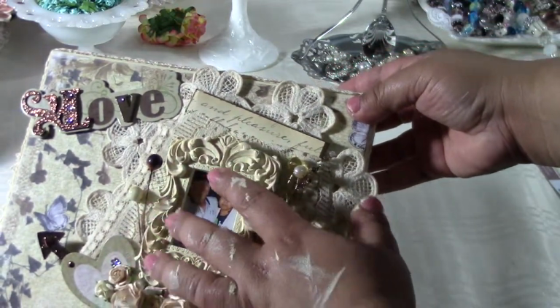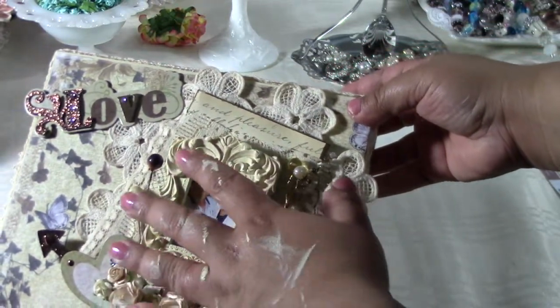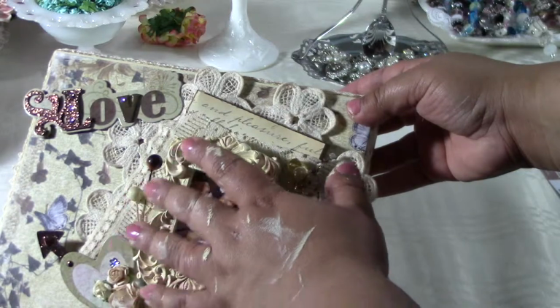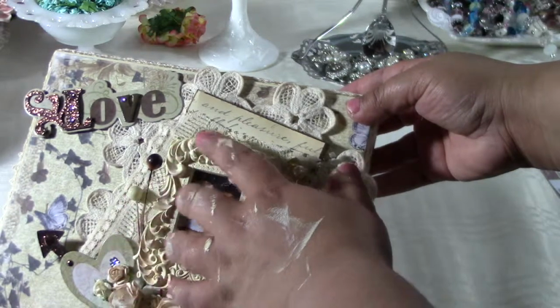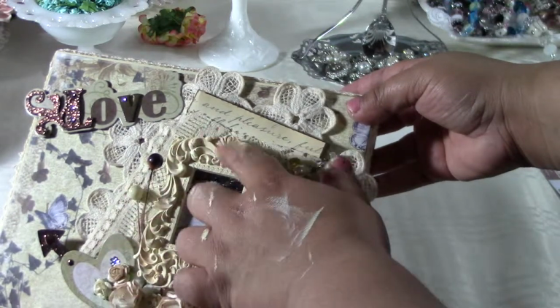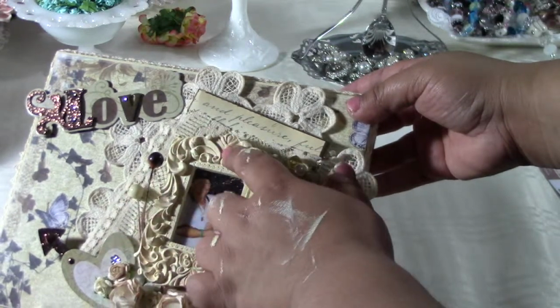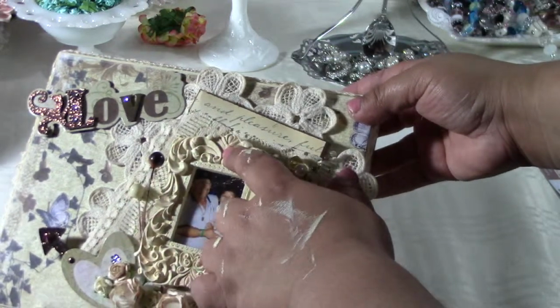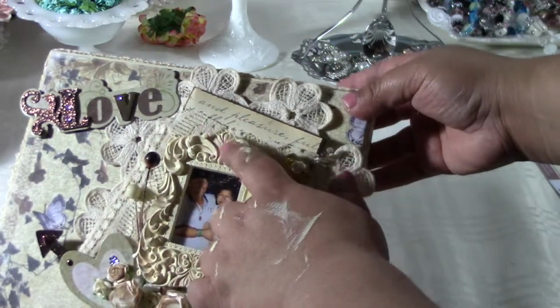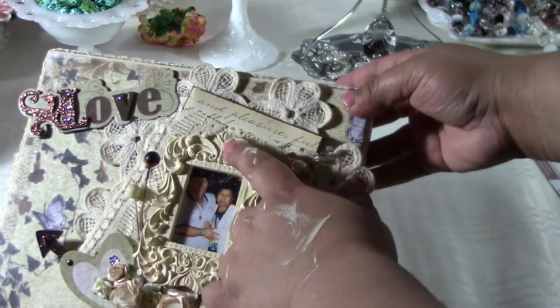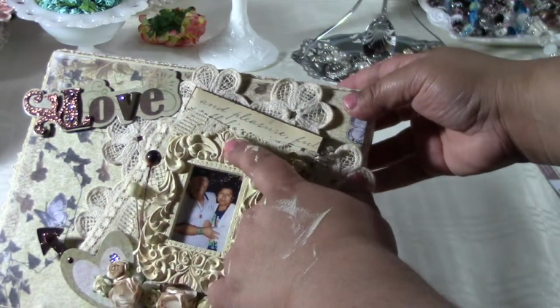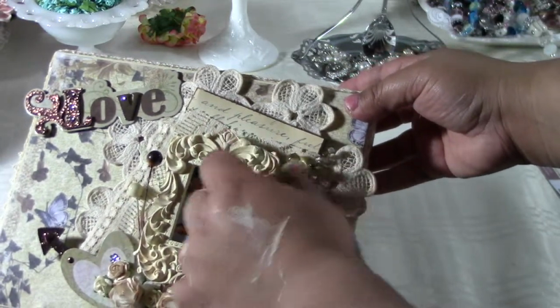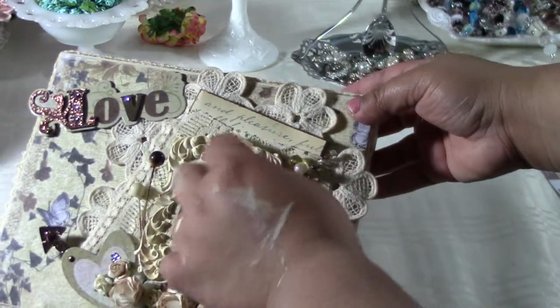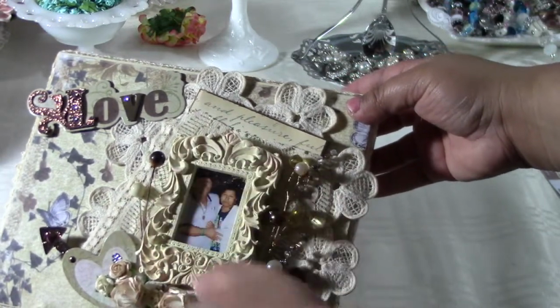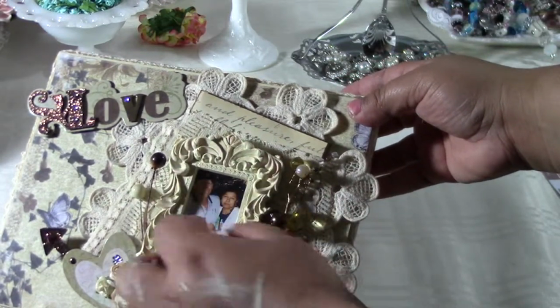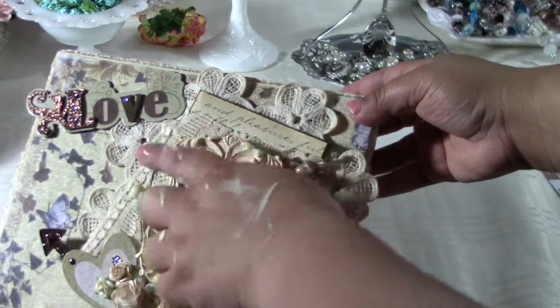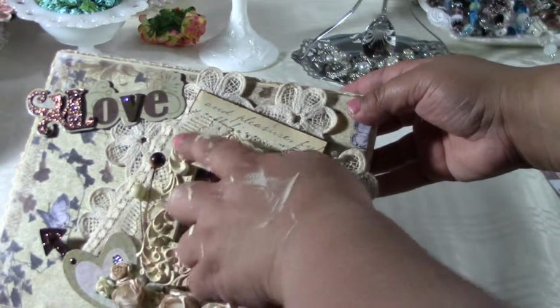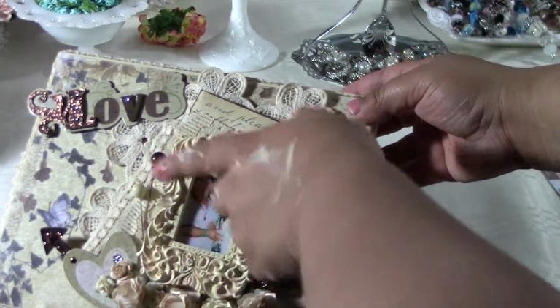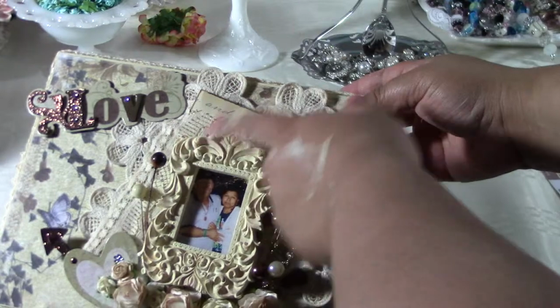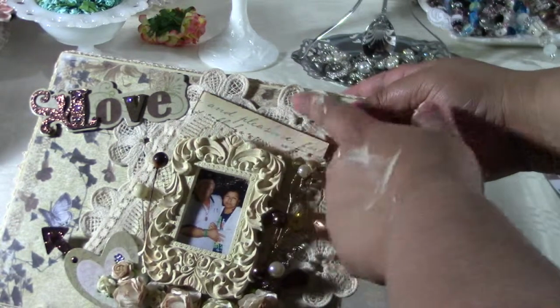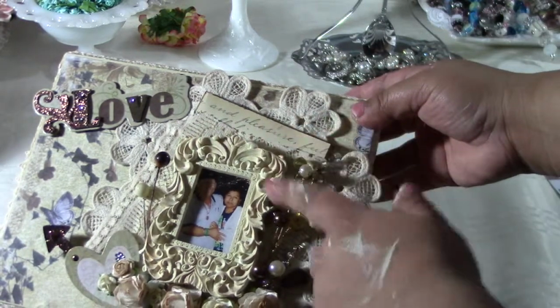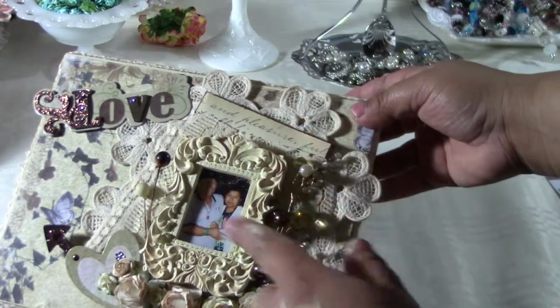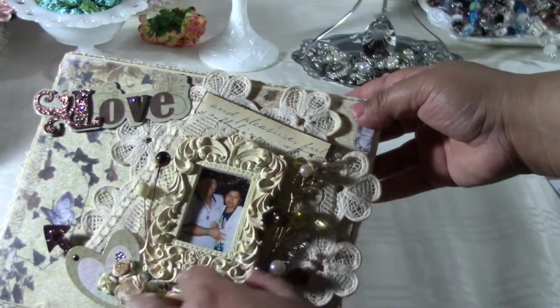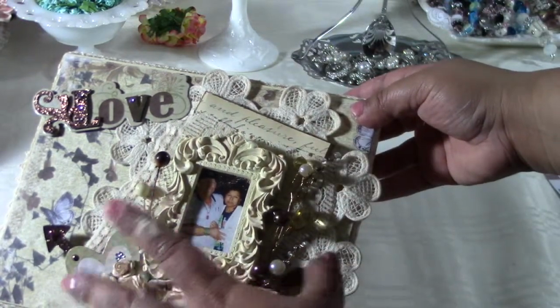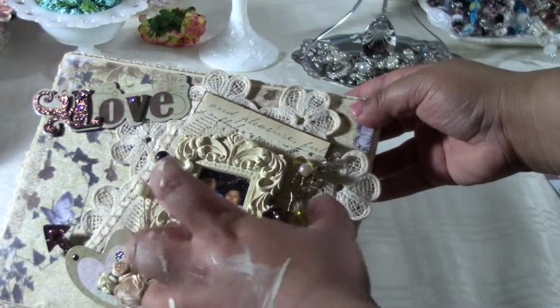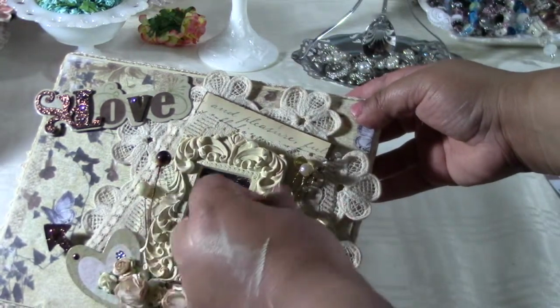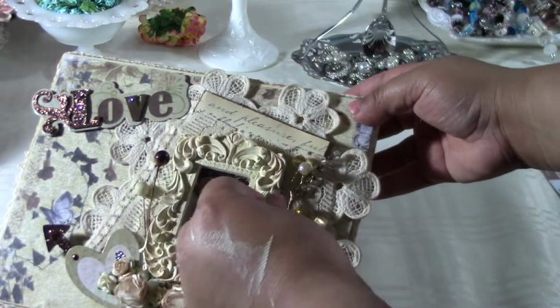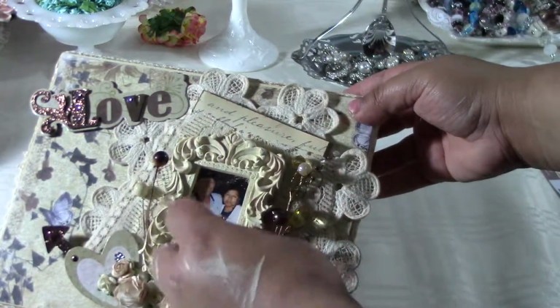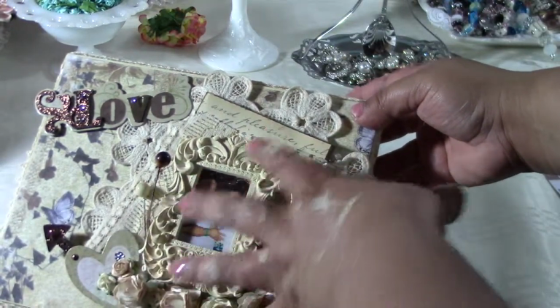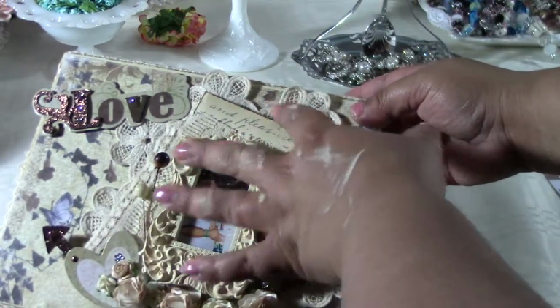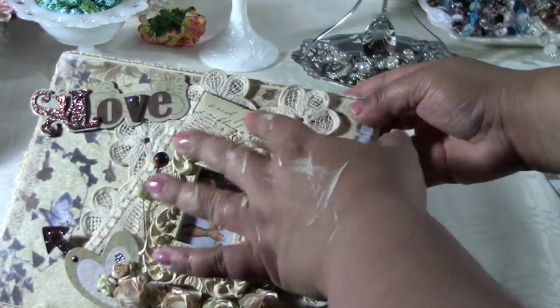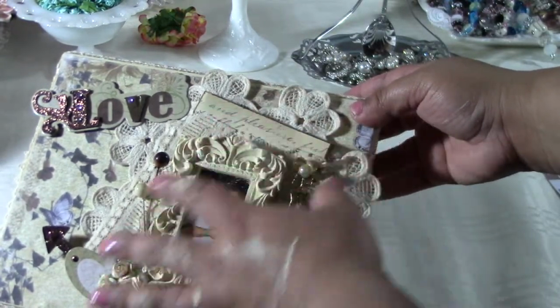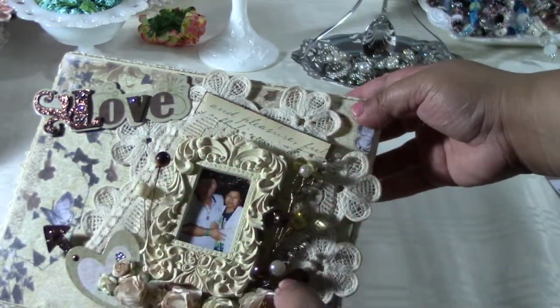After the buttermilk dried on the frame, I took some Tim Holtz Tea Dye with my paintbrush and brushed it on a little bit, so it wouldn't be so yellowy and would look a little more brown and aged.